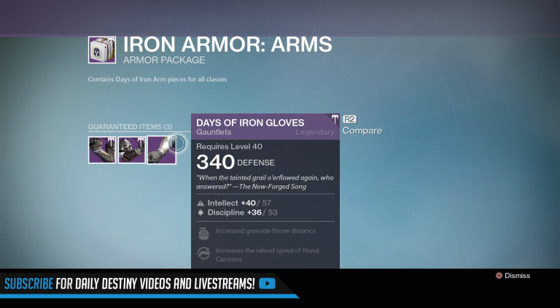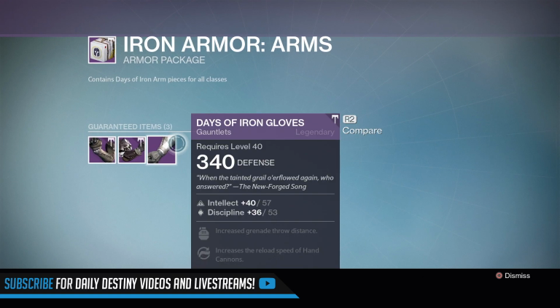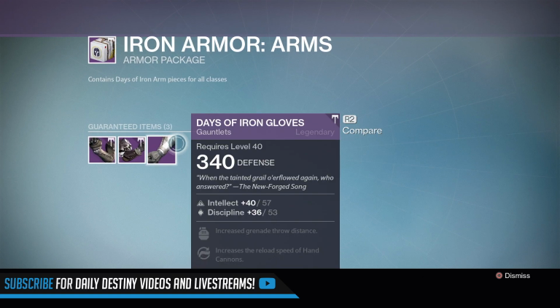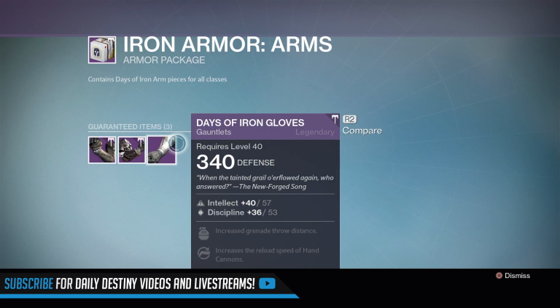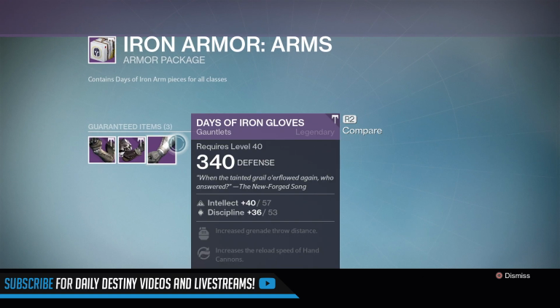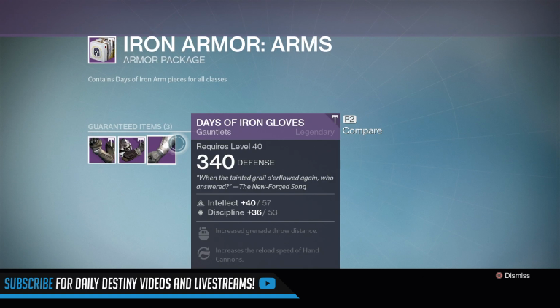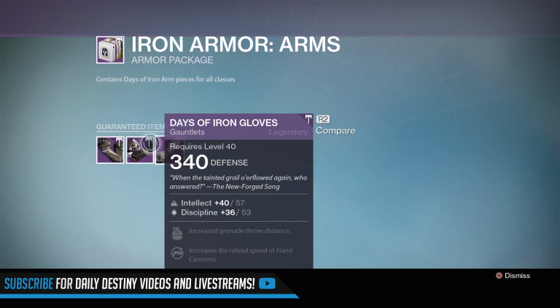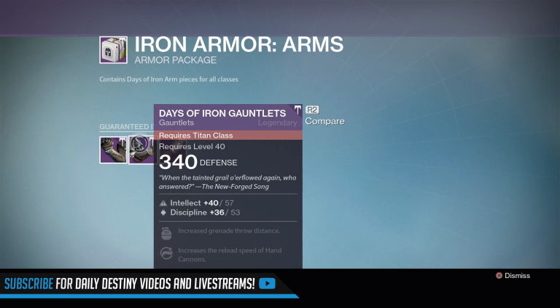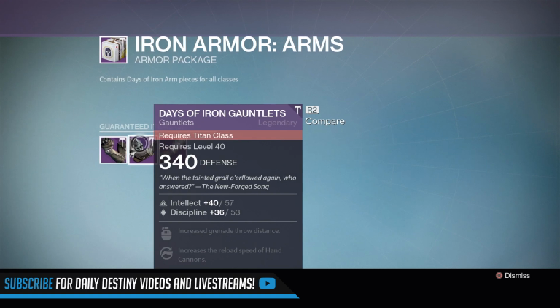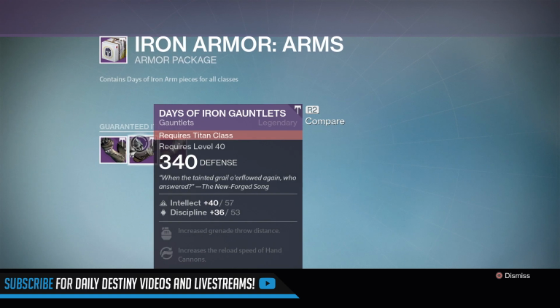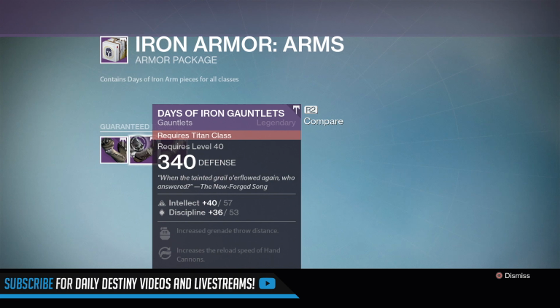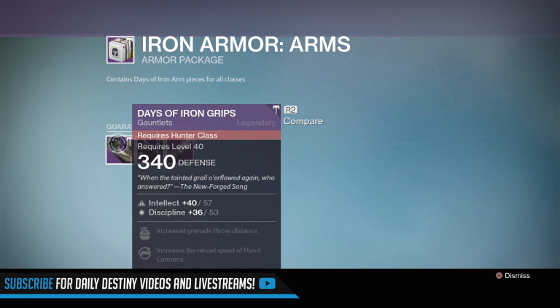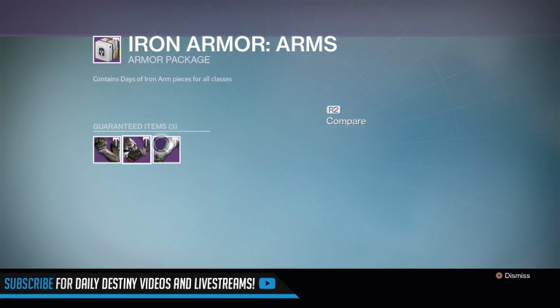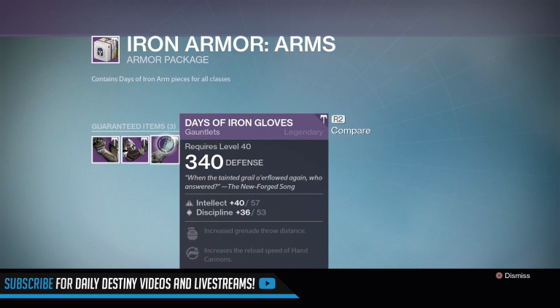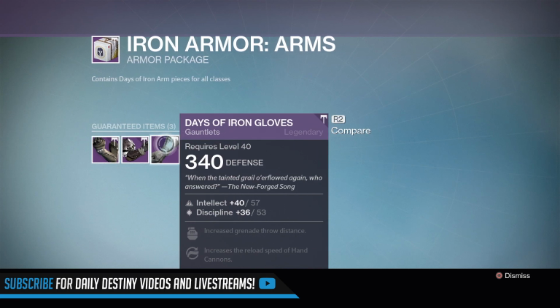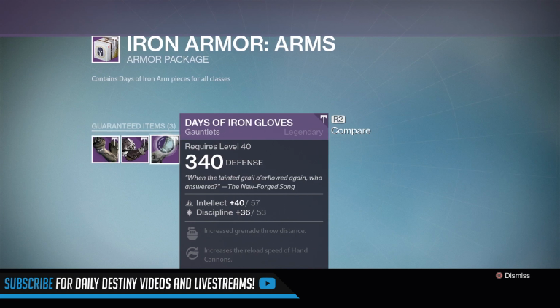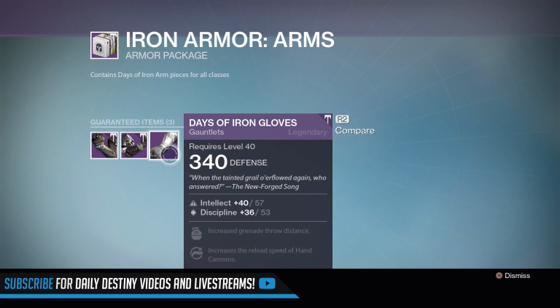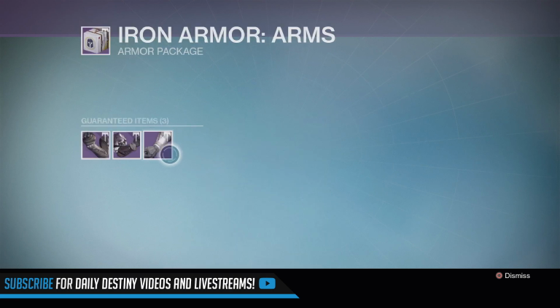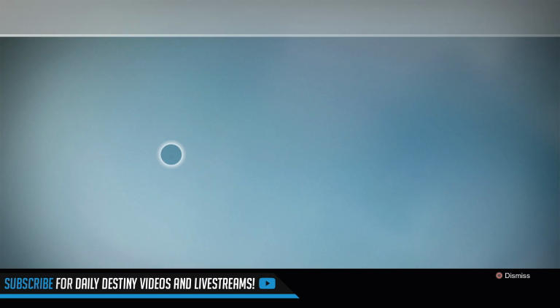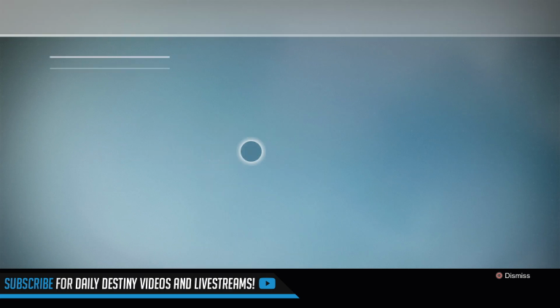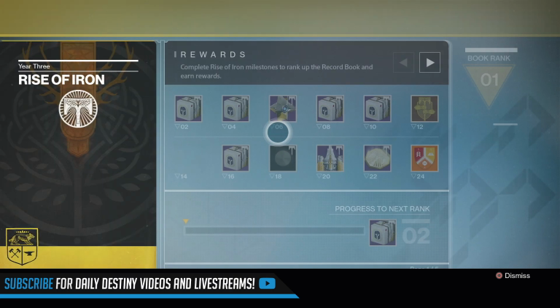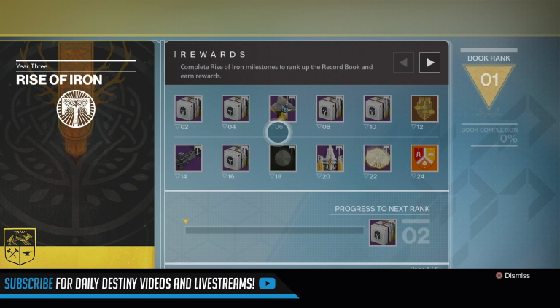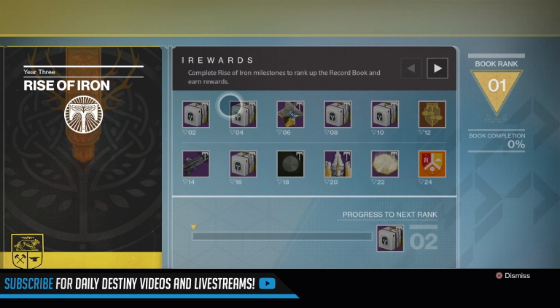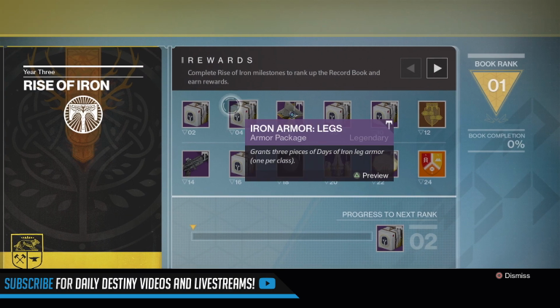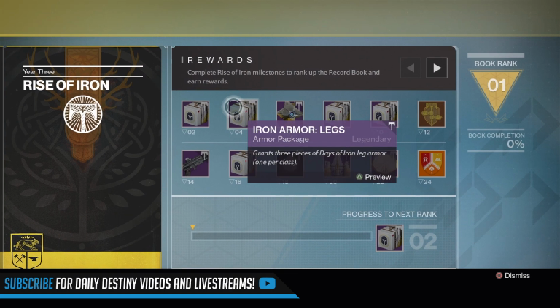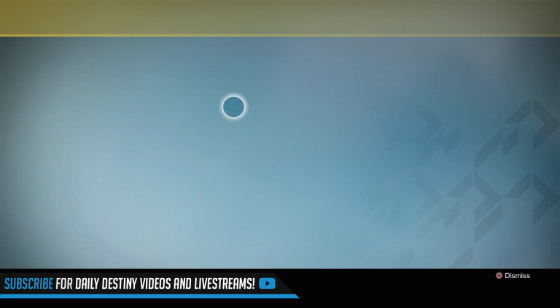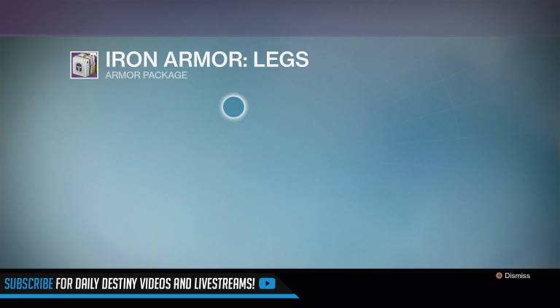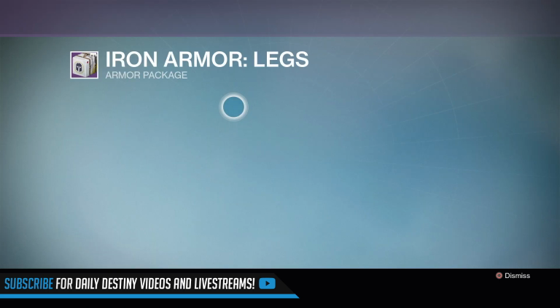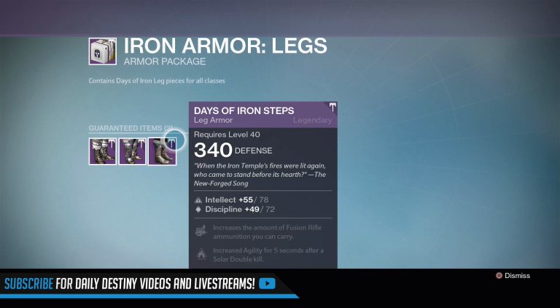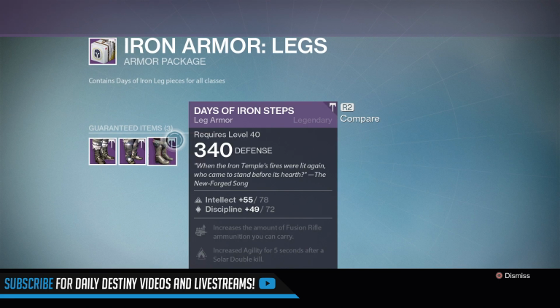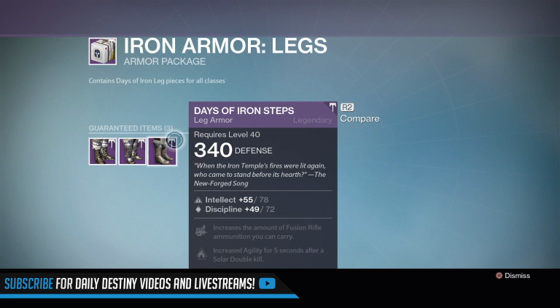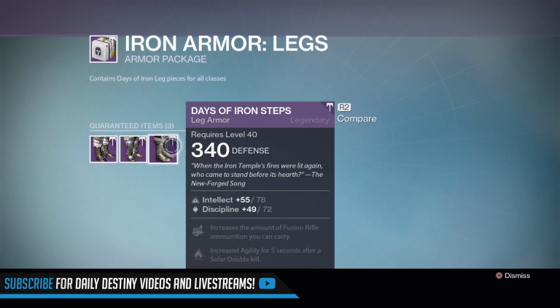All the gear you can get rewarded as Iron Lord gear is going to be 340 light. As I said in my previous video, the grind to 385 is going to be a lengthy one.